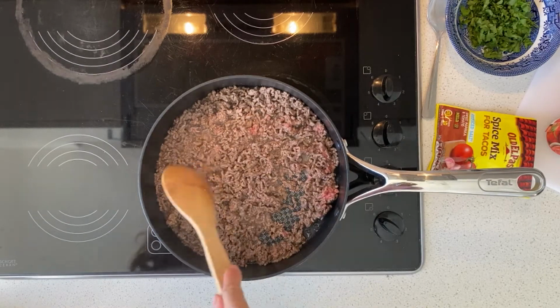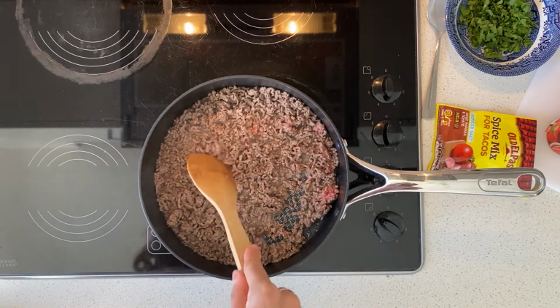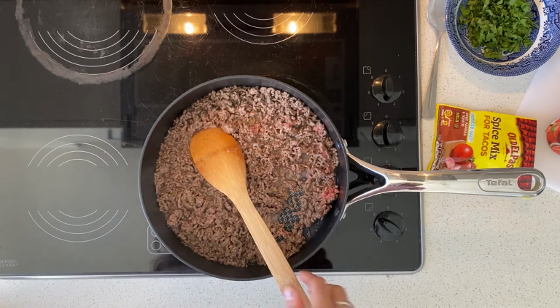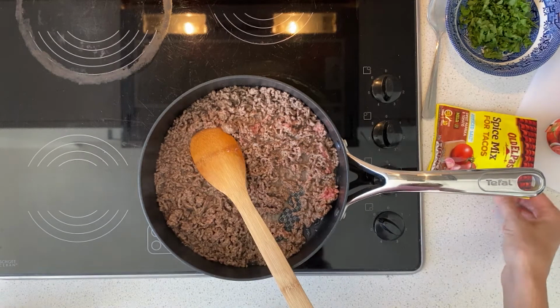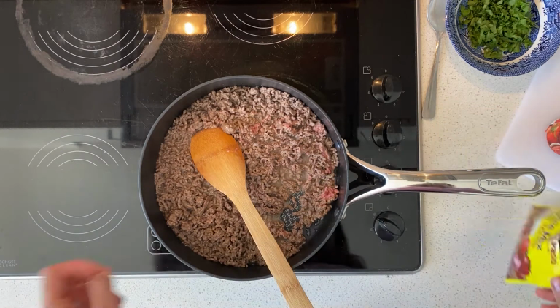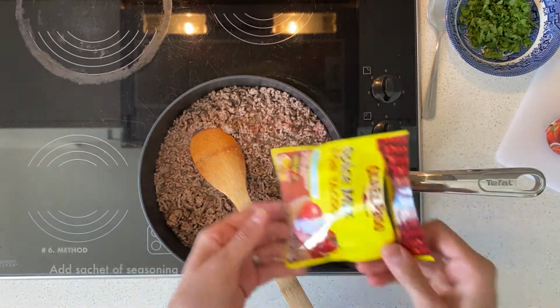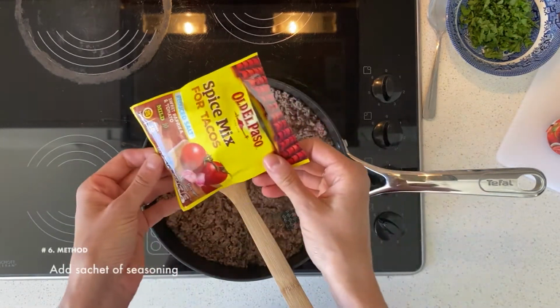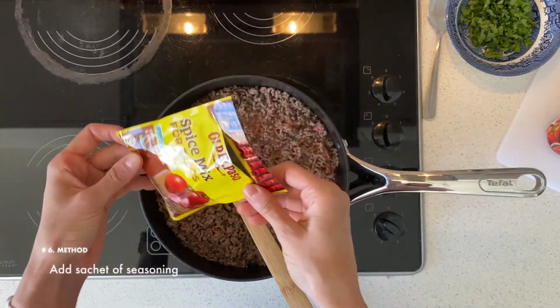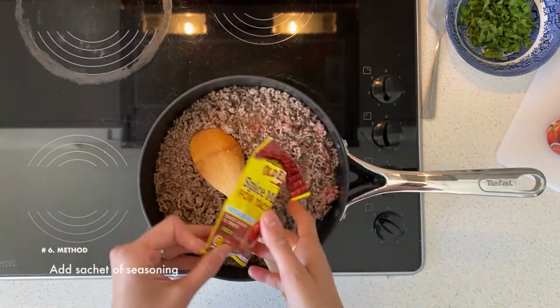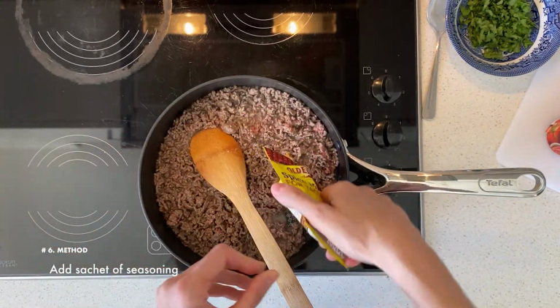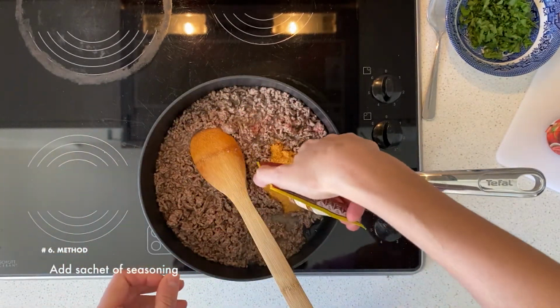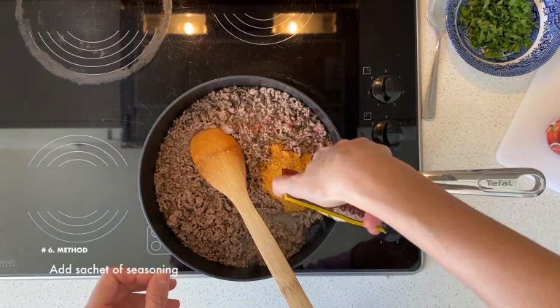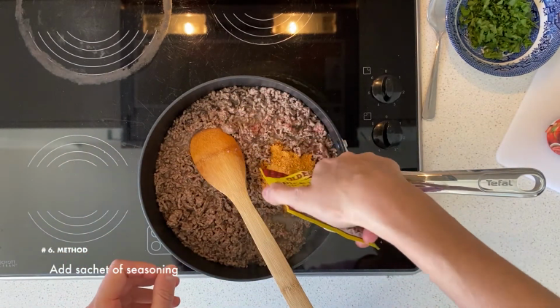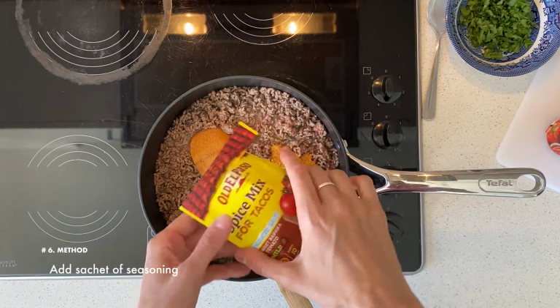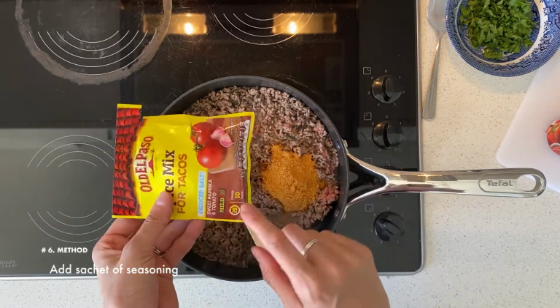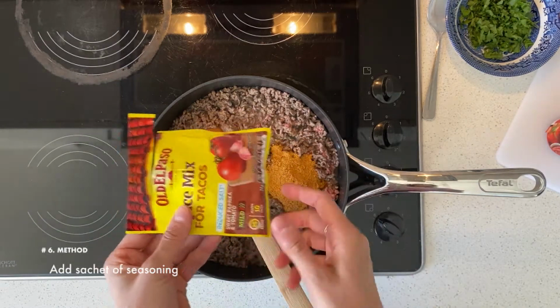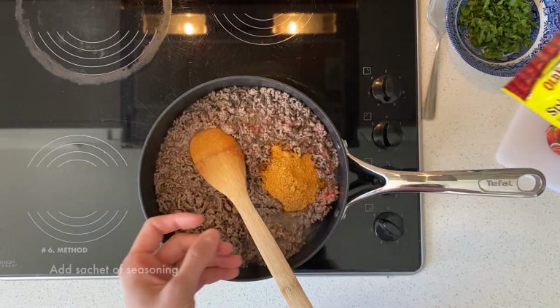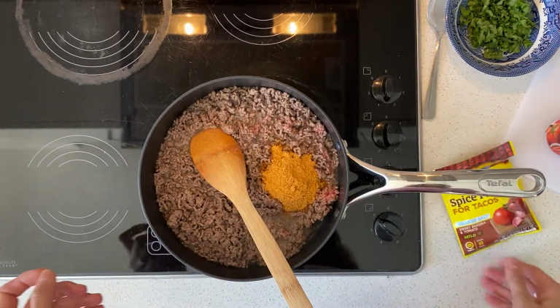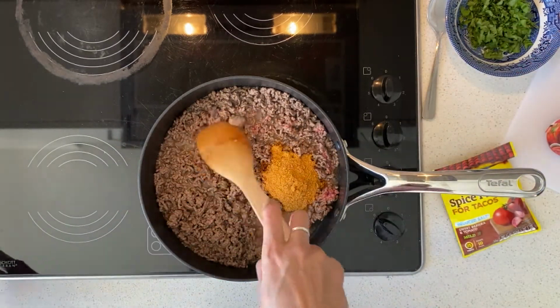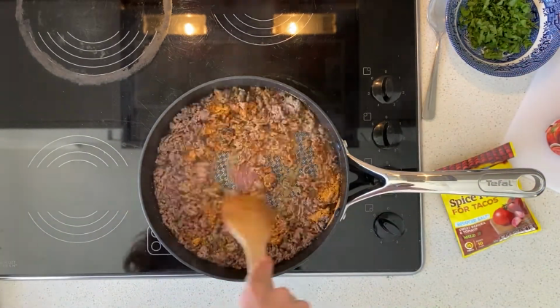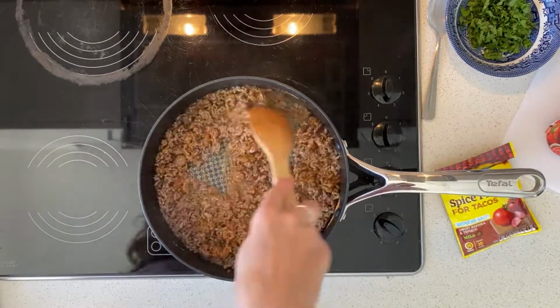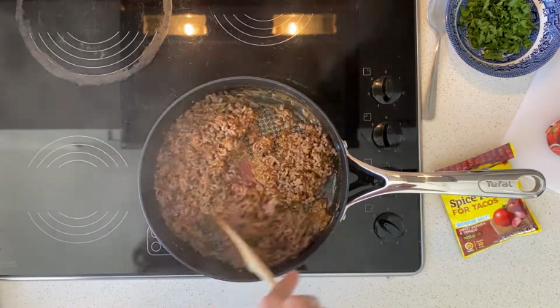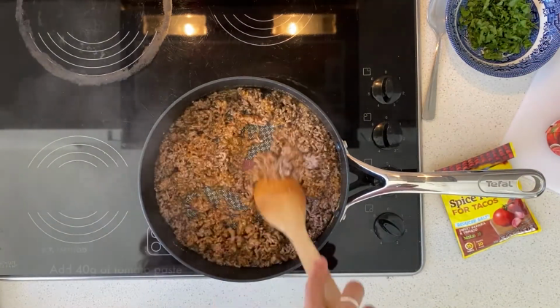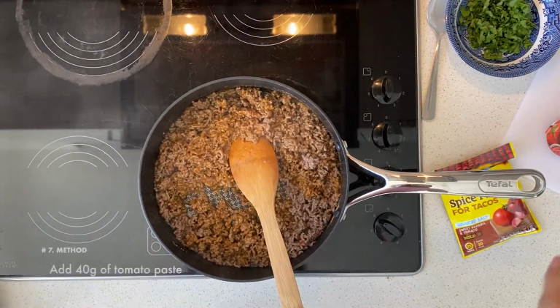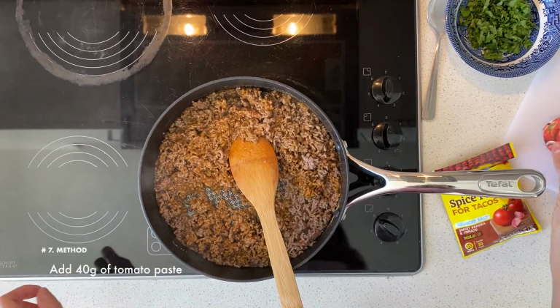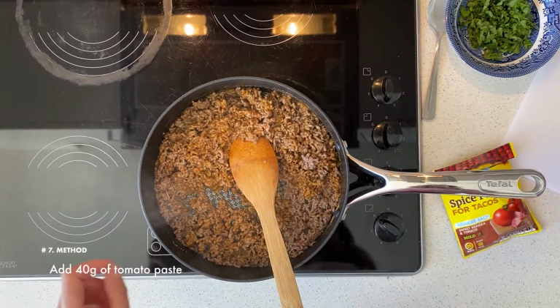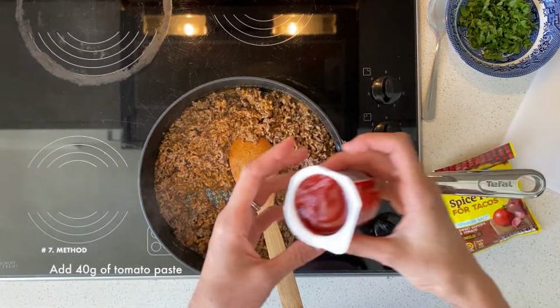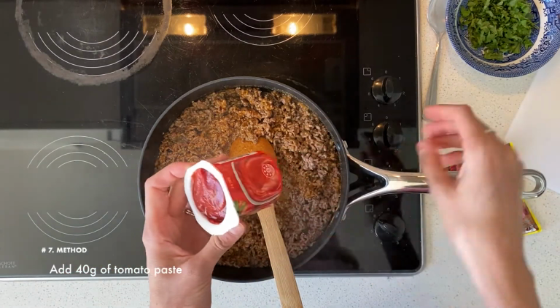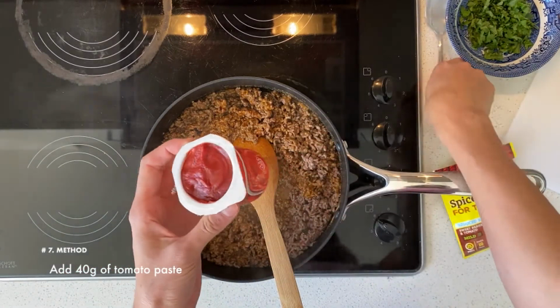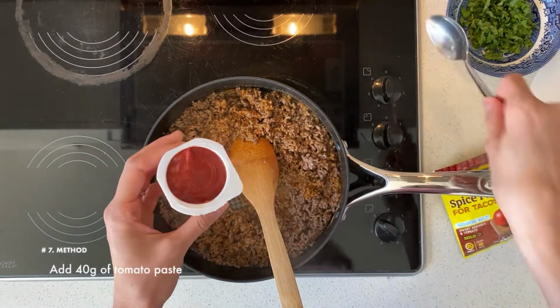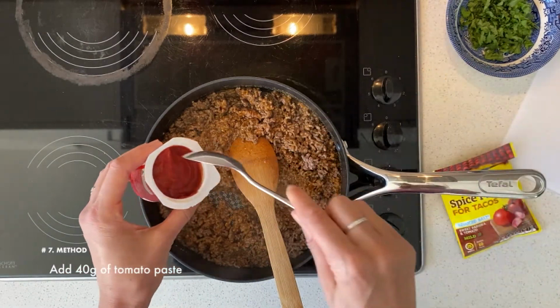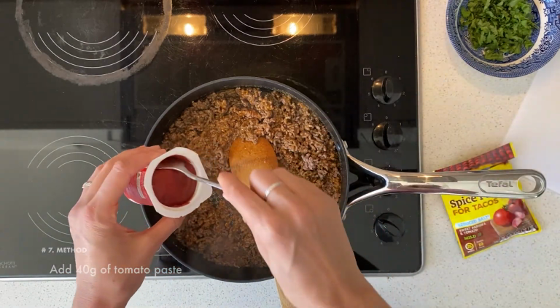That's looking like it's almost ready. I'm going to add my sachet of Mexican seasoning — the whole thing in there. I've chosen a mild flavor combination. I'm also going to add about 40 grams of tomato paste.